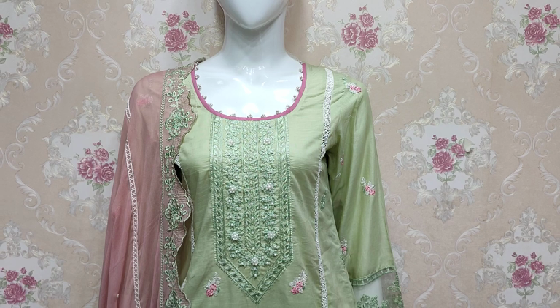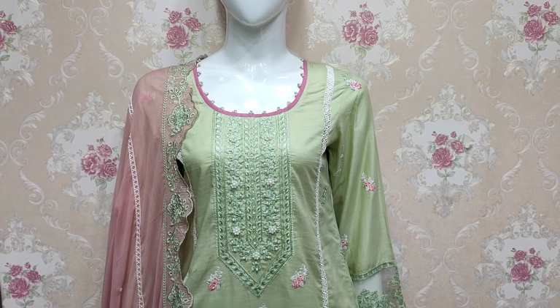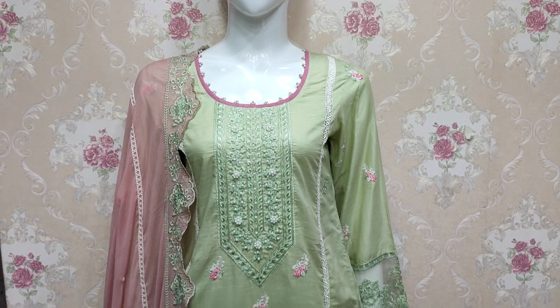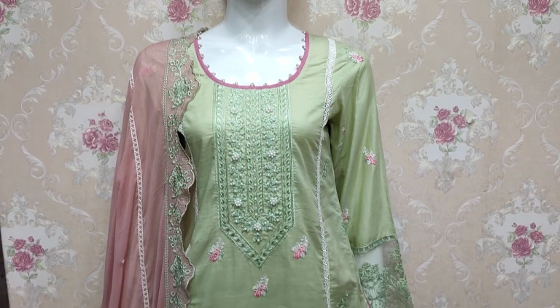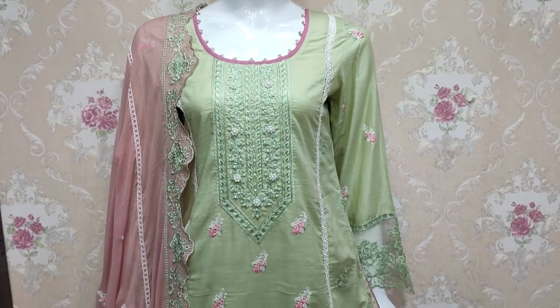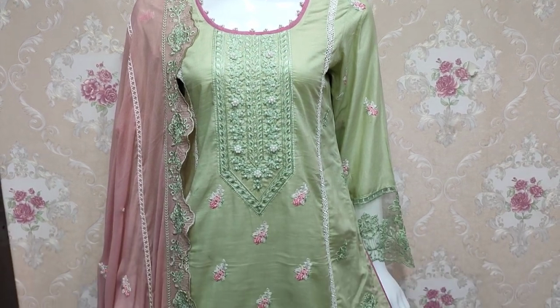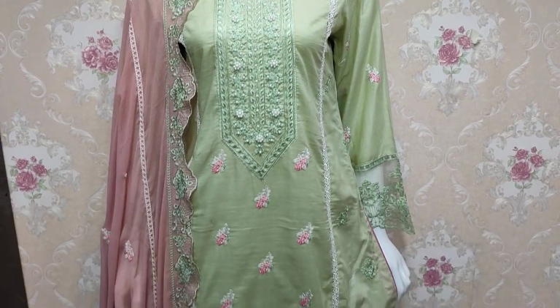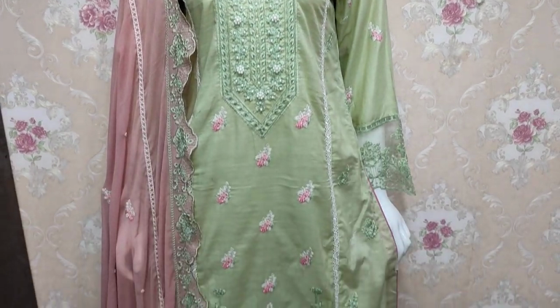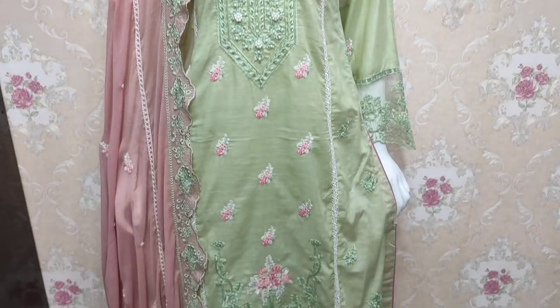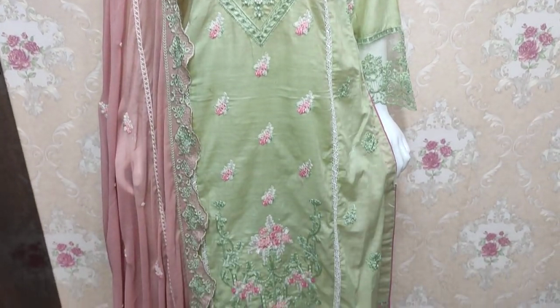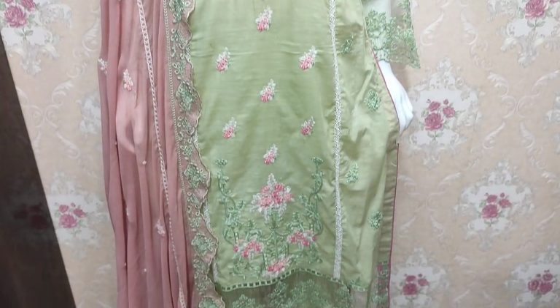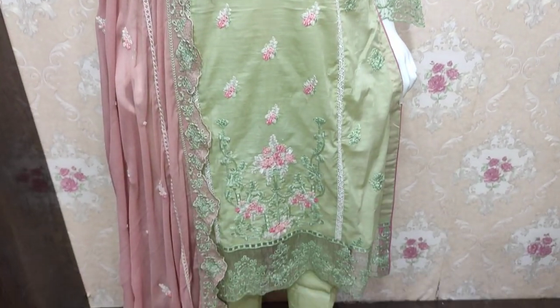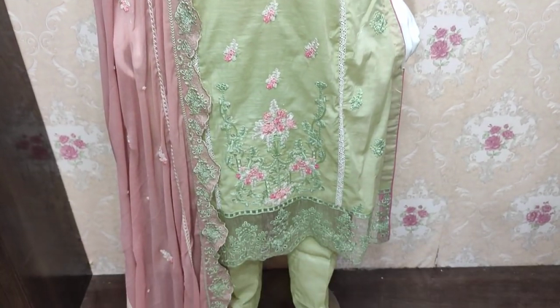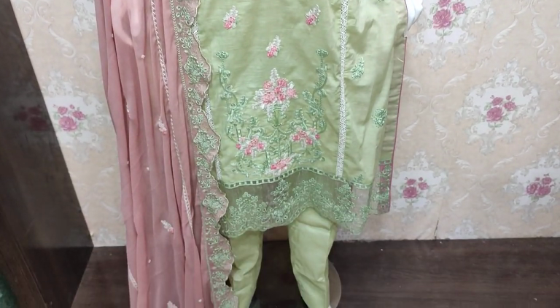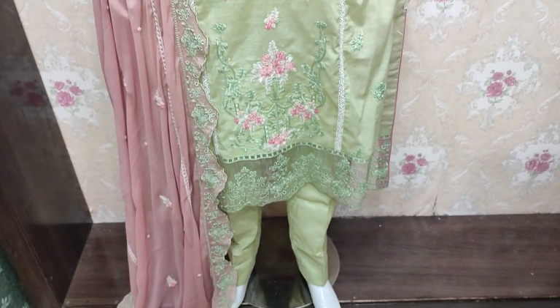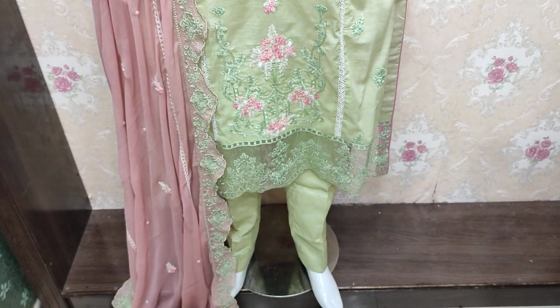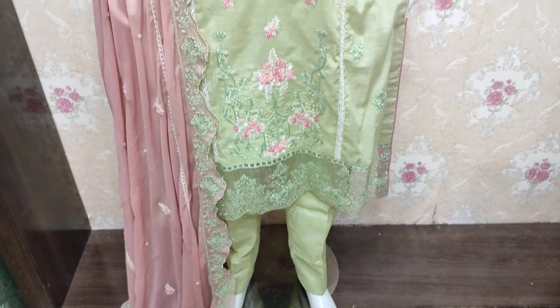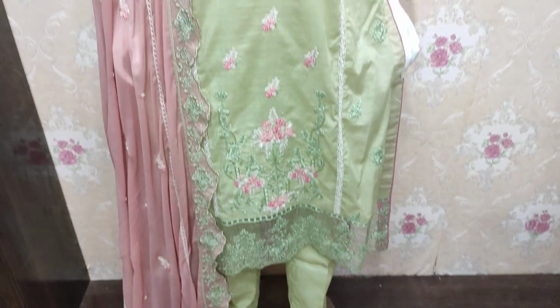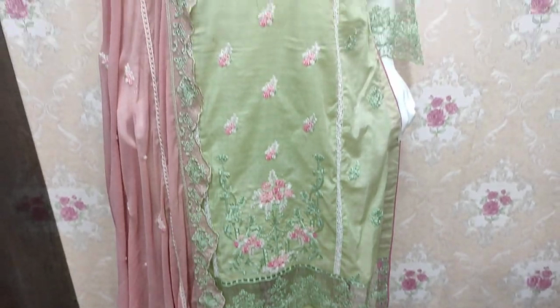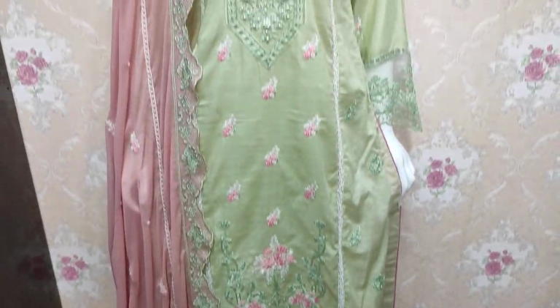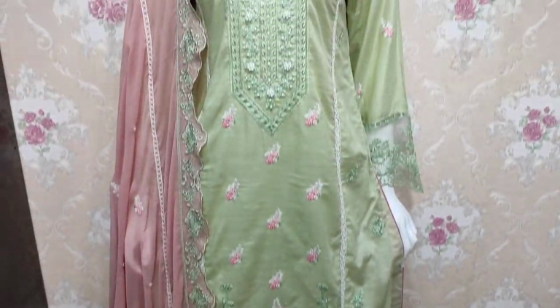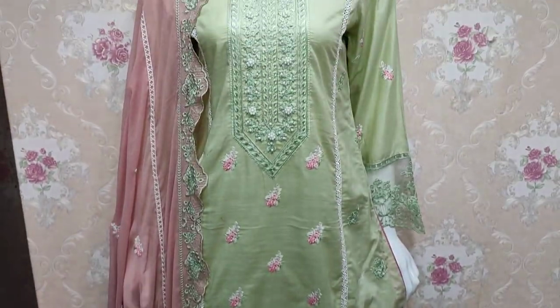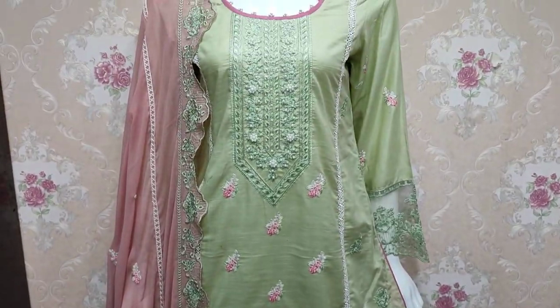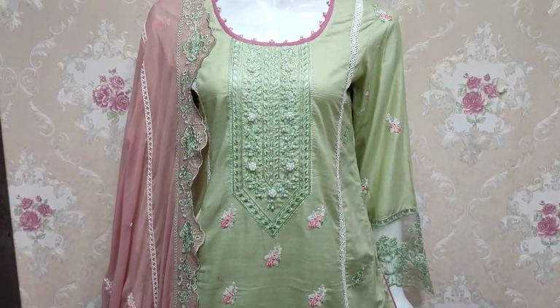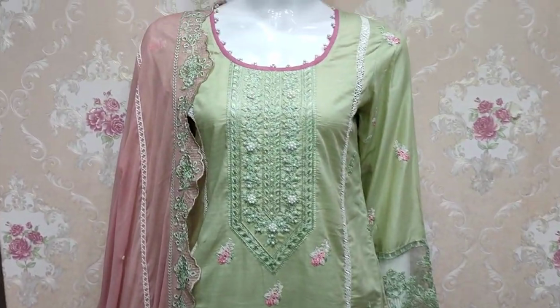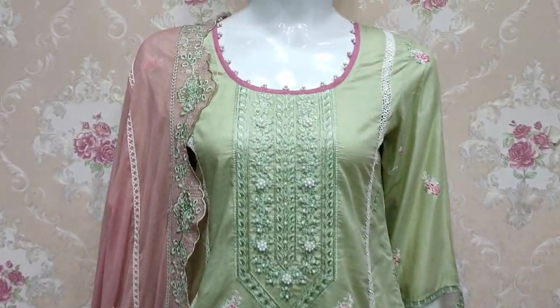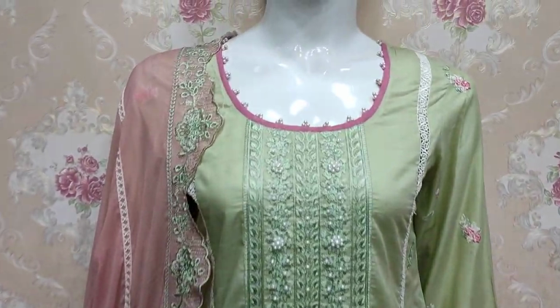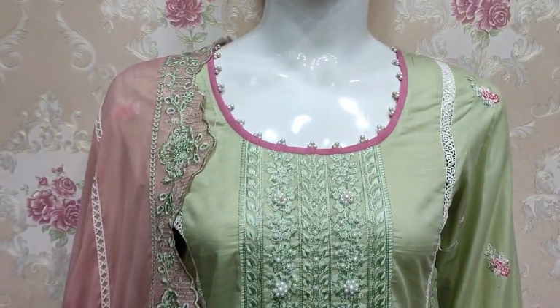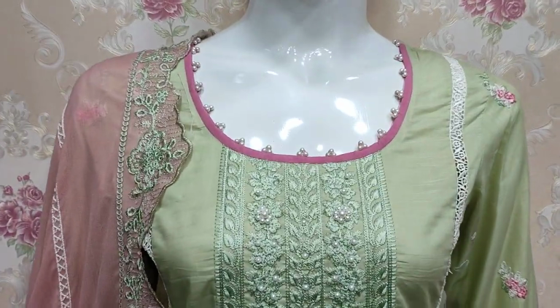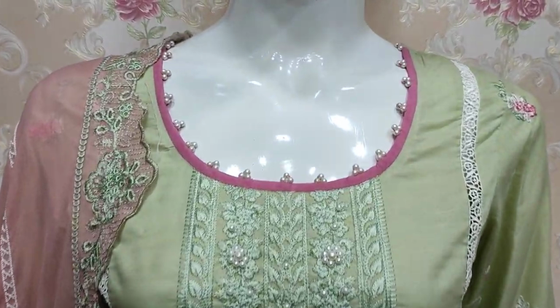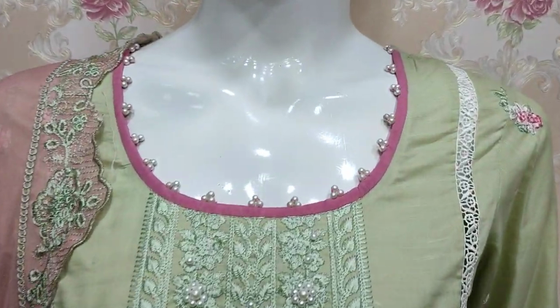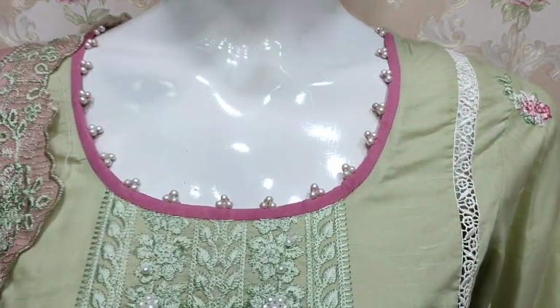Hello everyone, I am Abdul Qadir and I am here in the Thakafat Collection where summer cotton fabric has been launched in summer cotton.